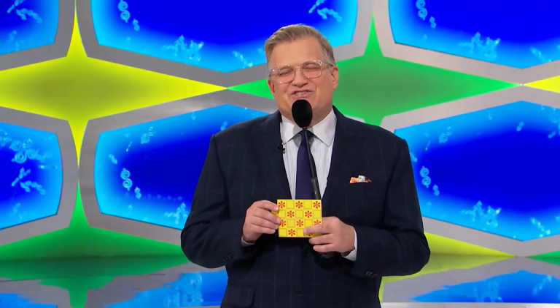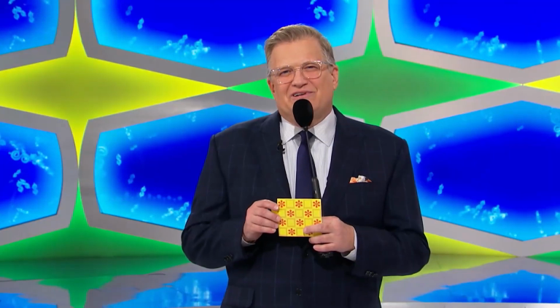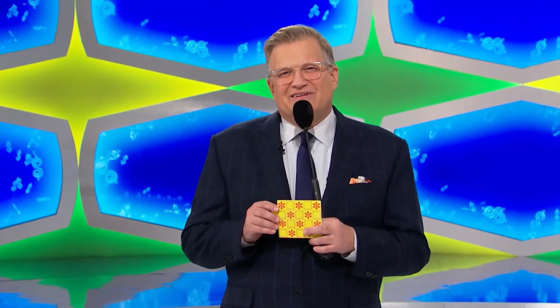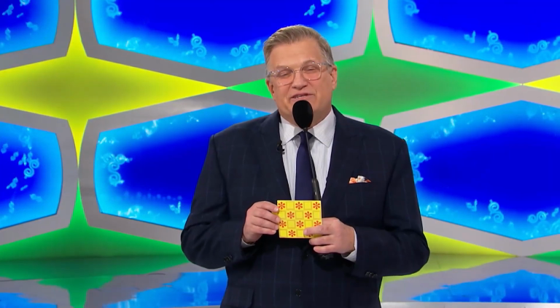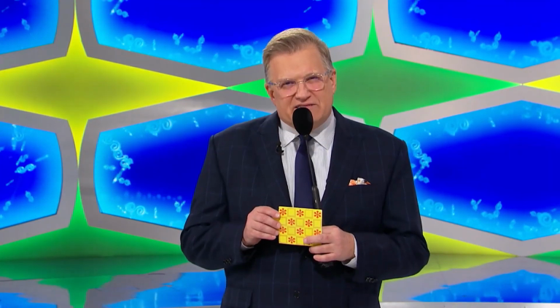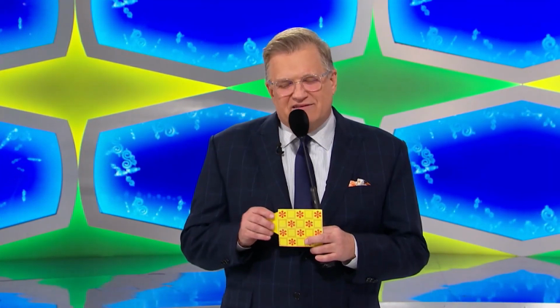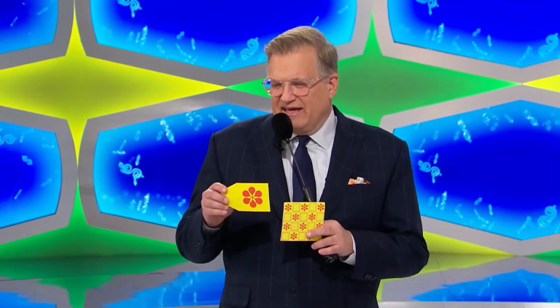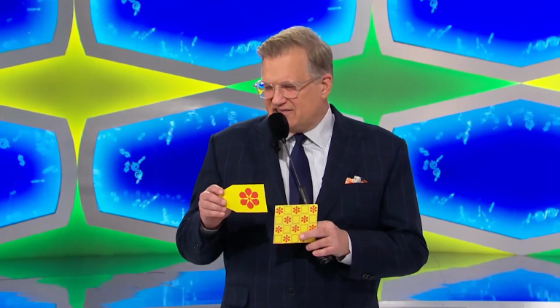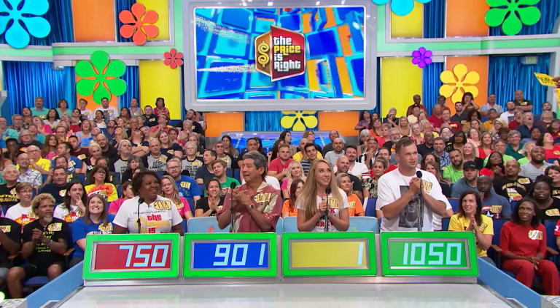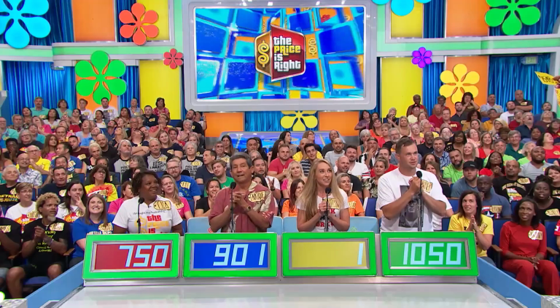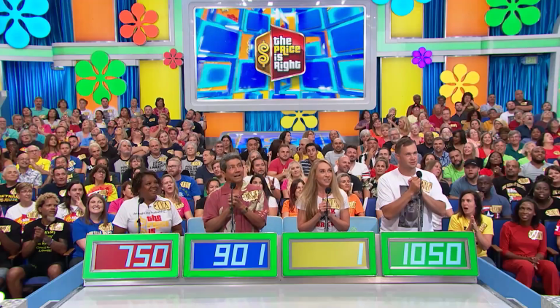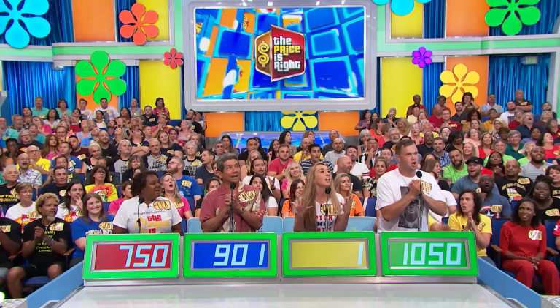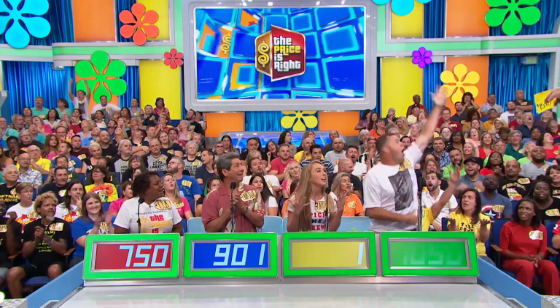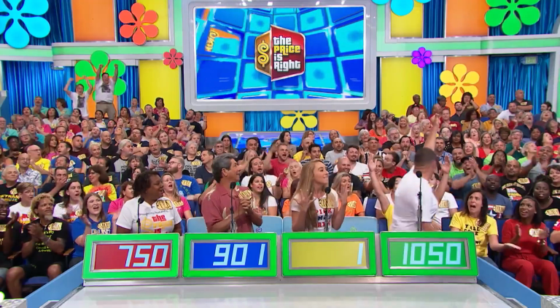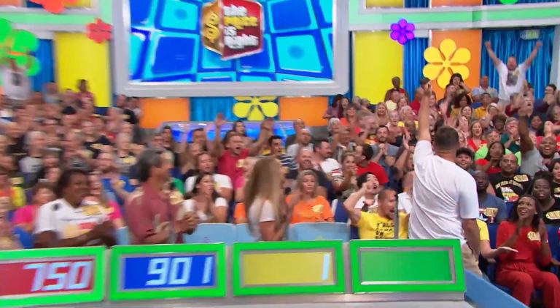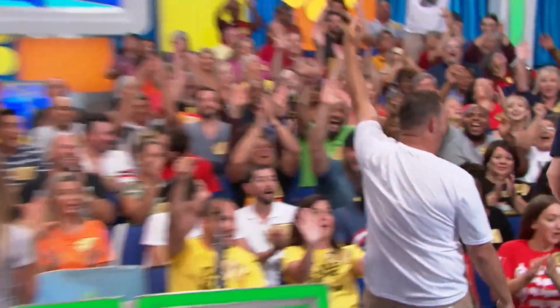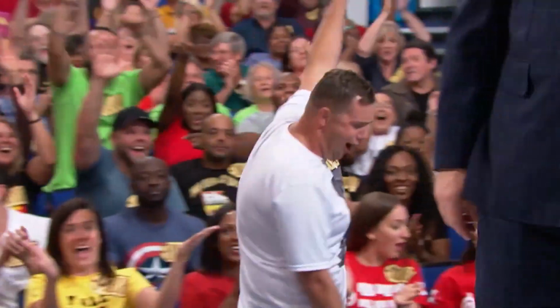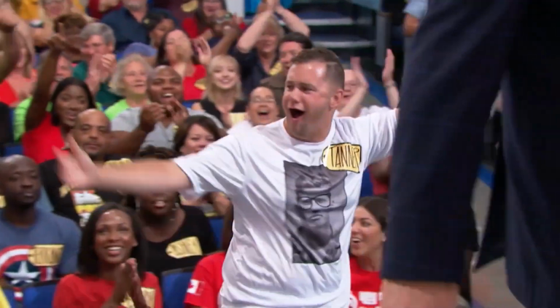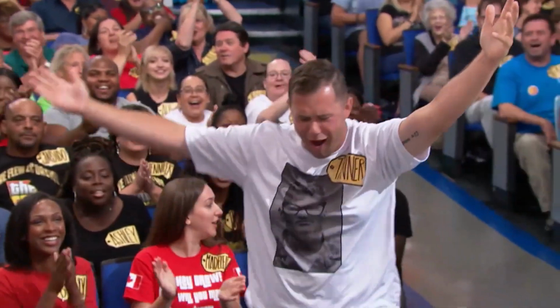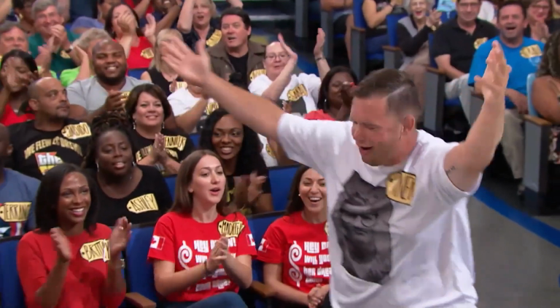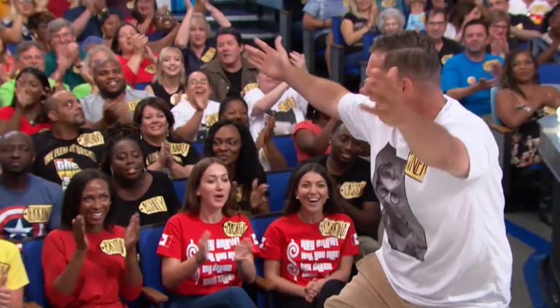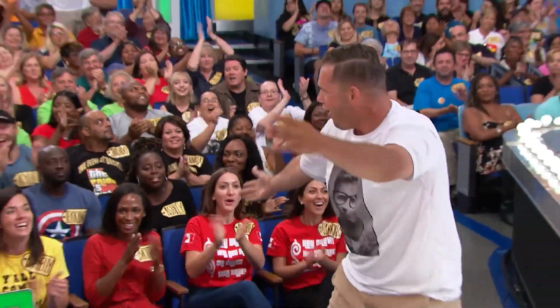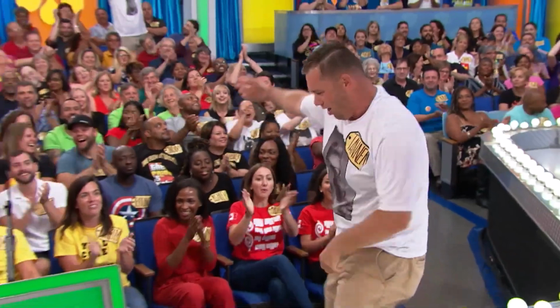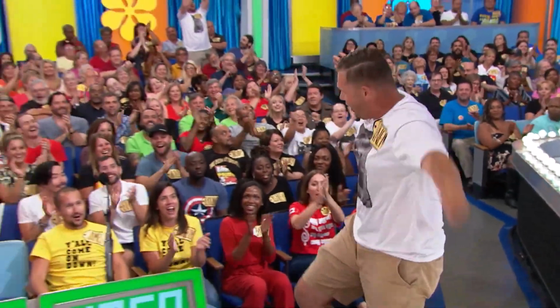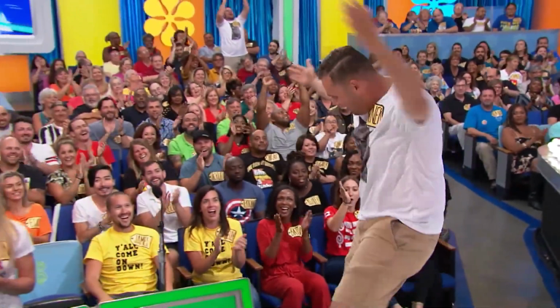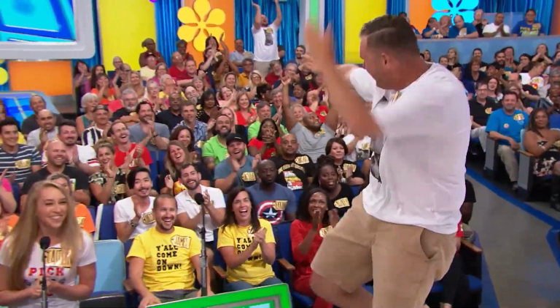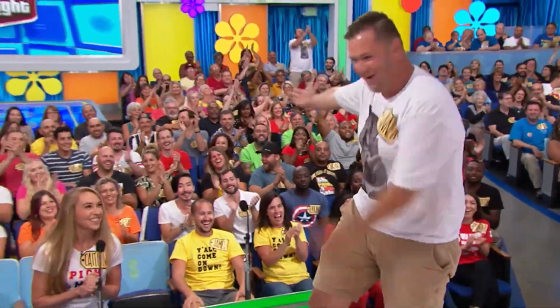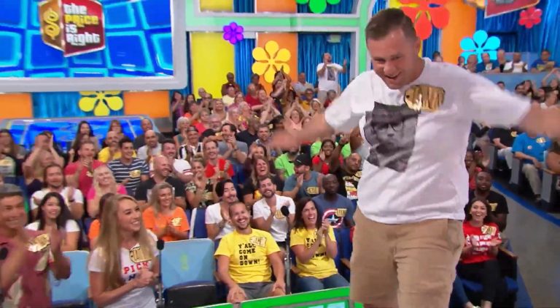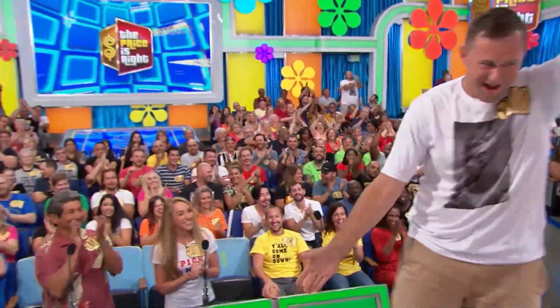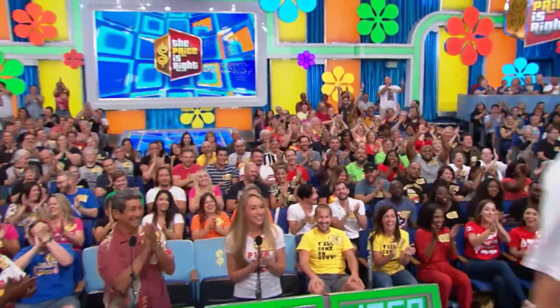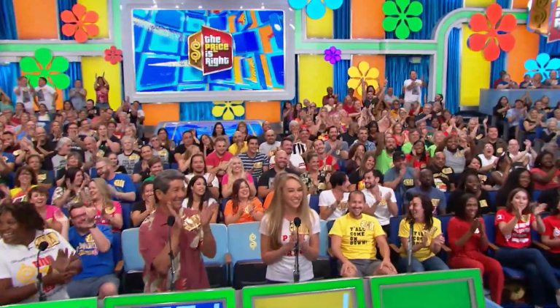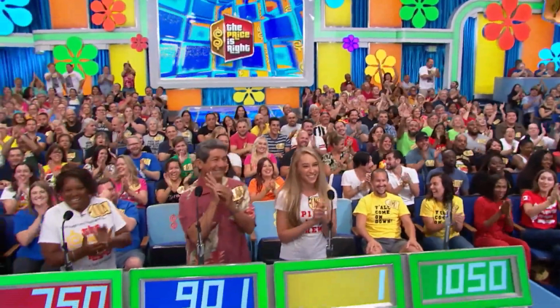Actual retail price is $1,548. Tanner, come on up there. Good luck, everybody.